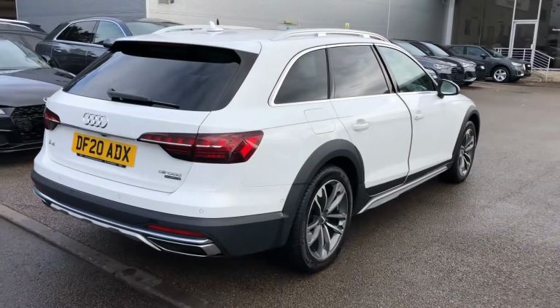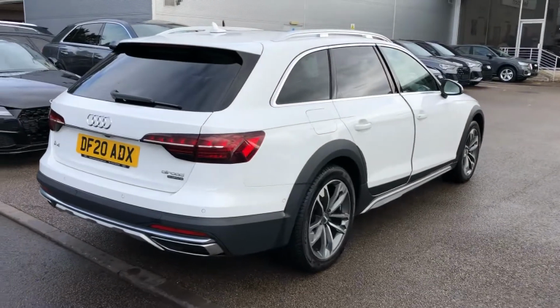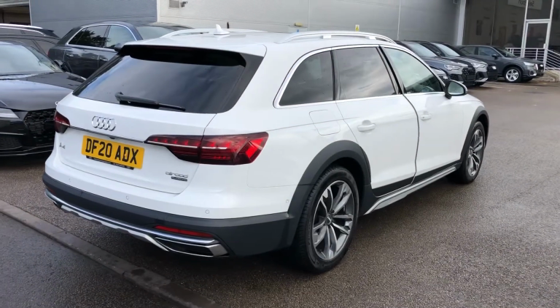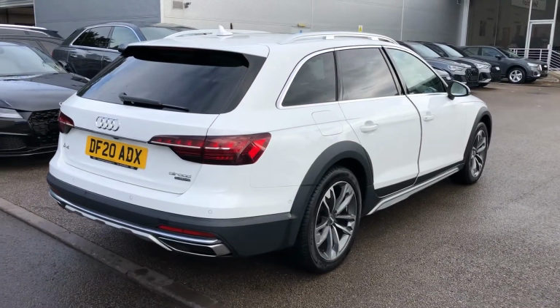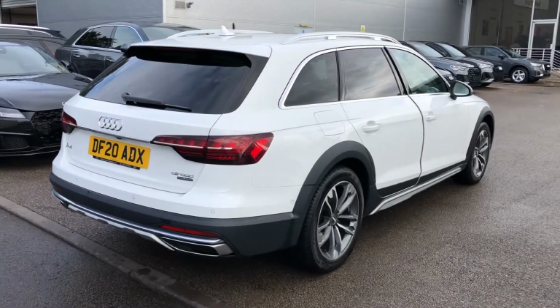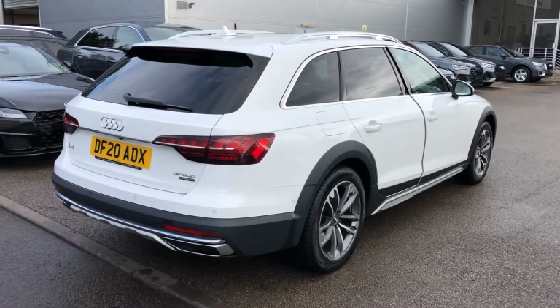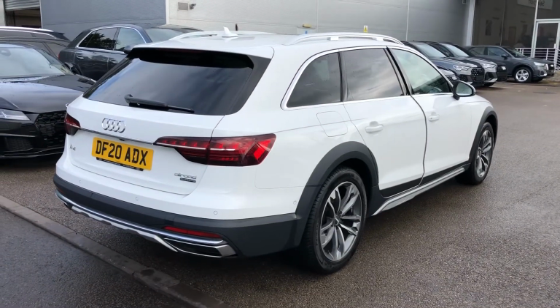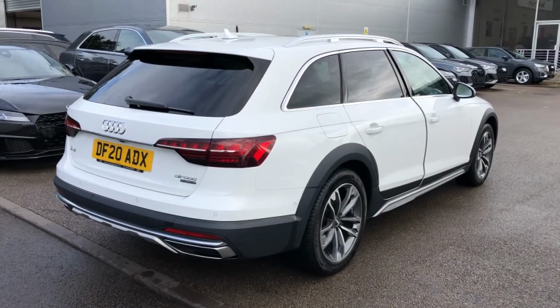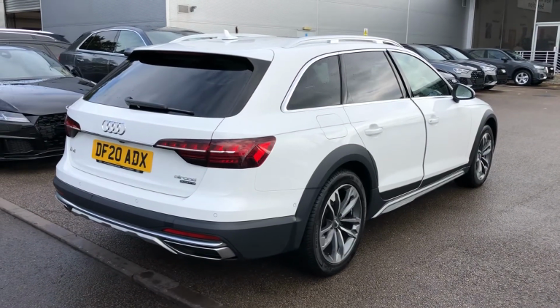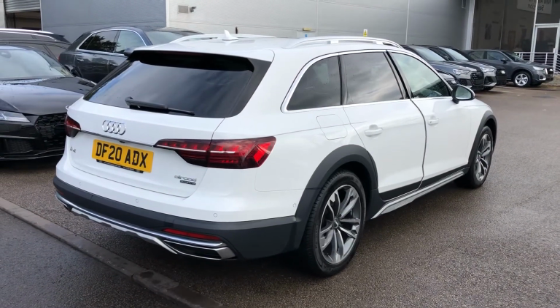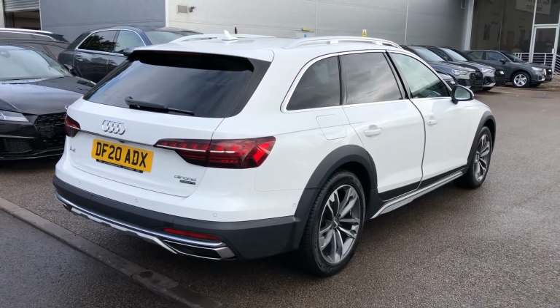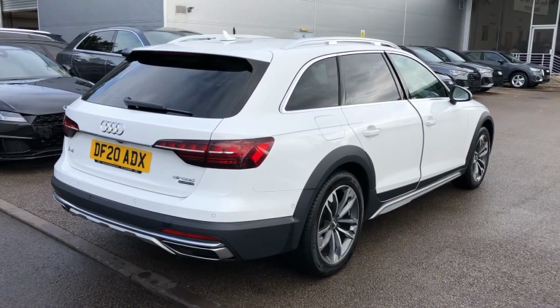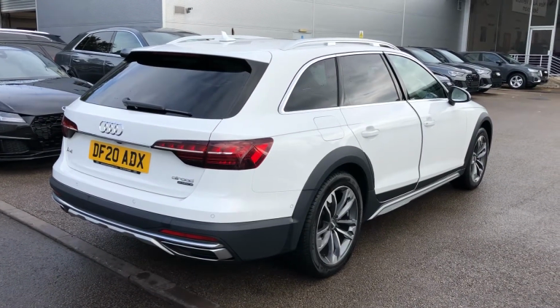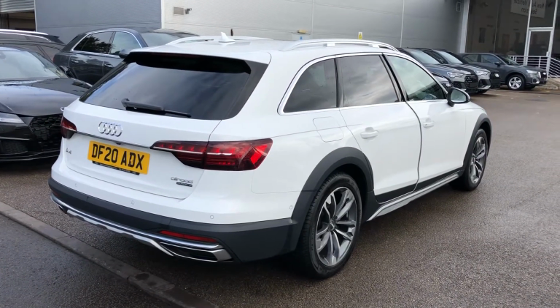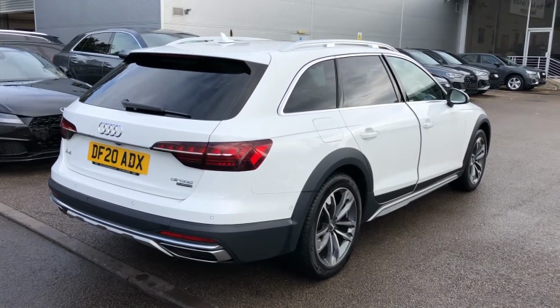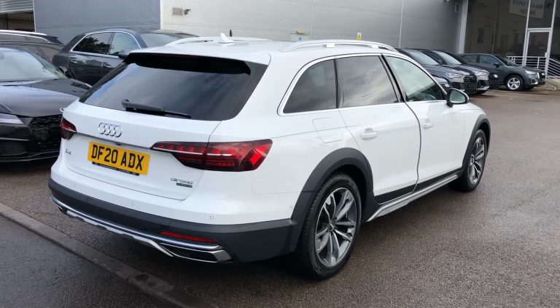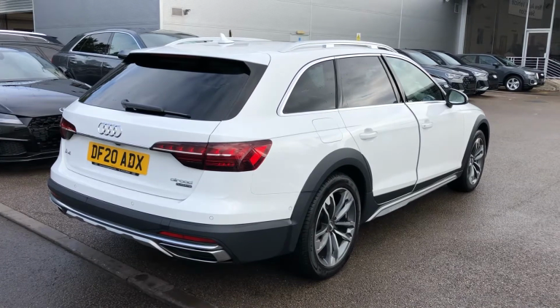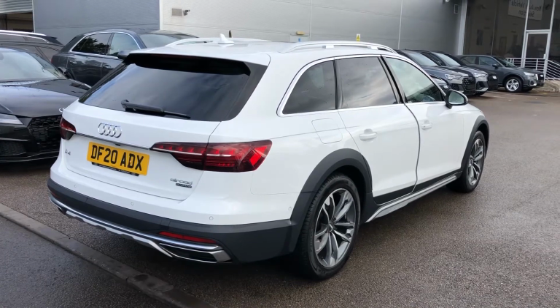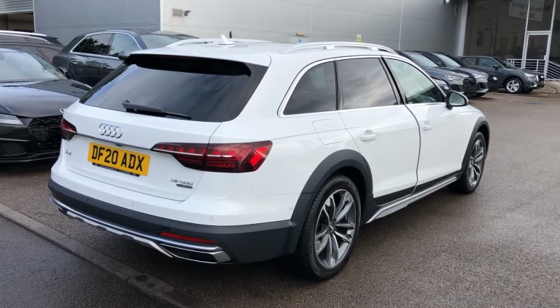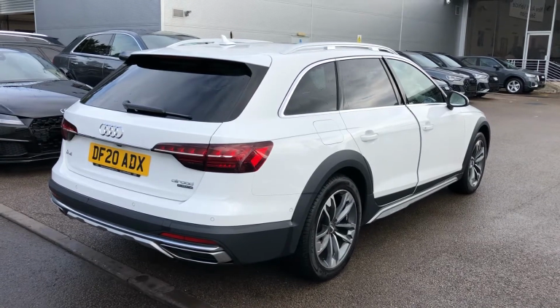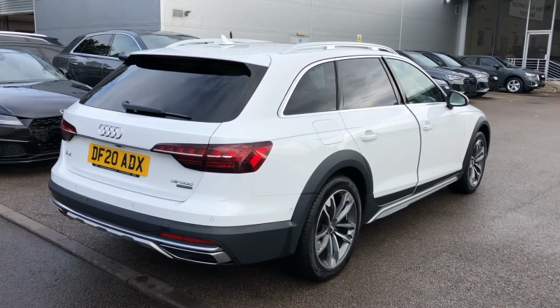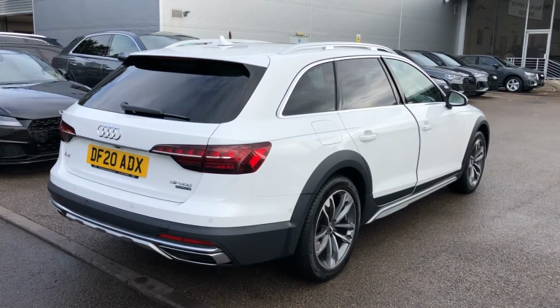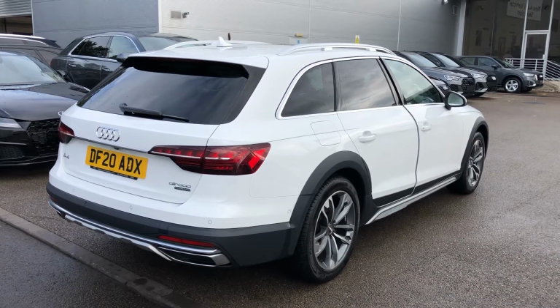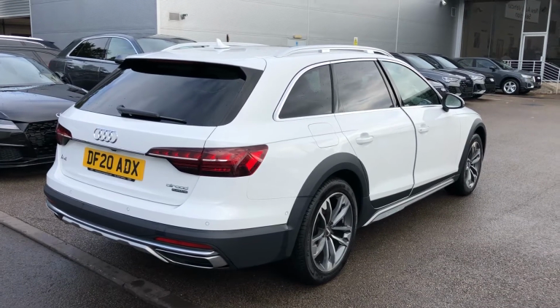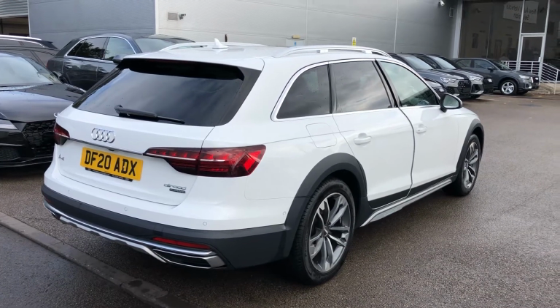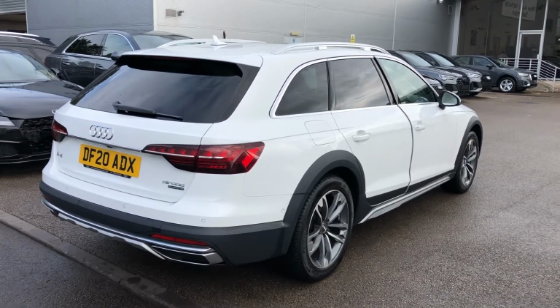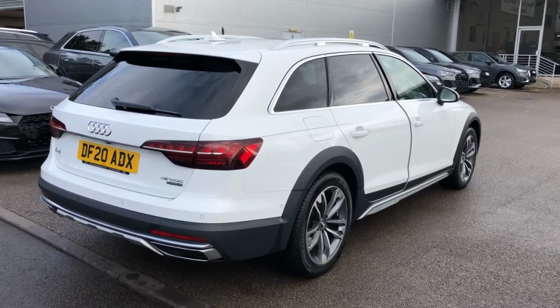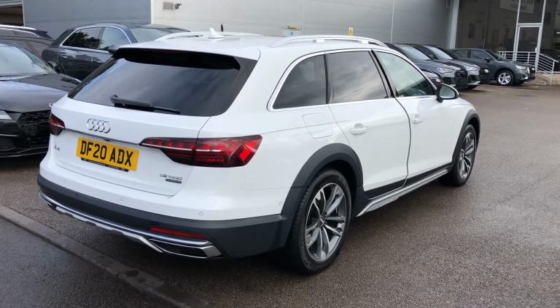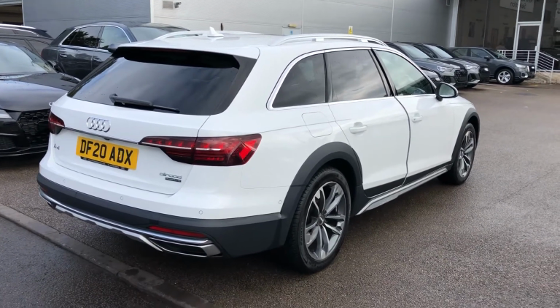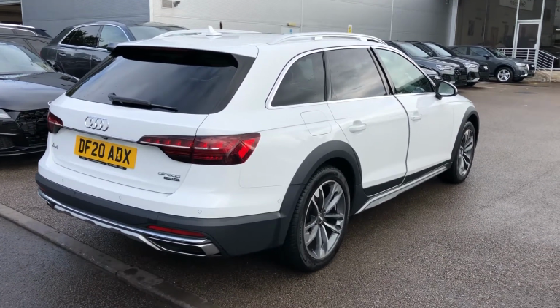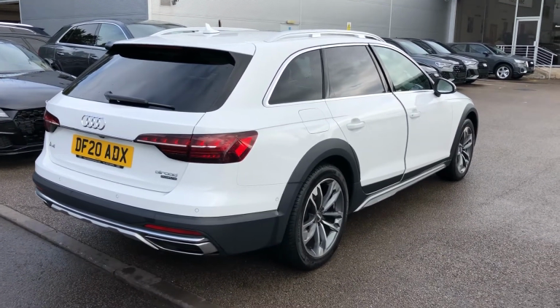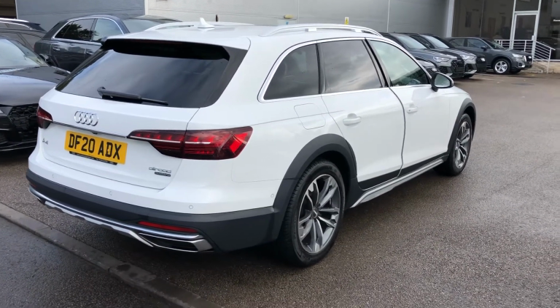This is an Audi used approved vehicle, so you will get a minimum of two years warranty and two years roadside assistance from the manufacturer.